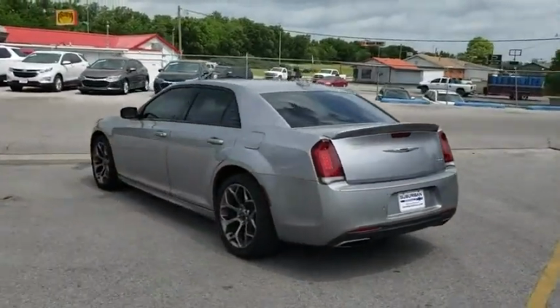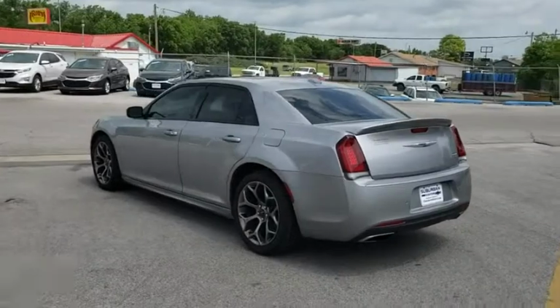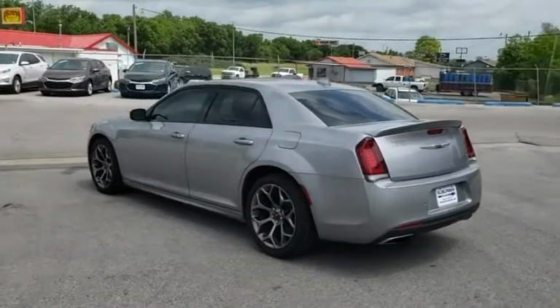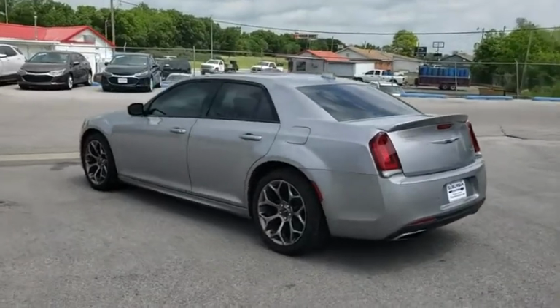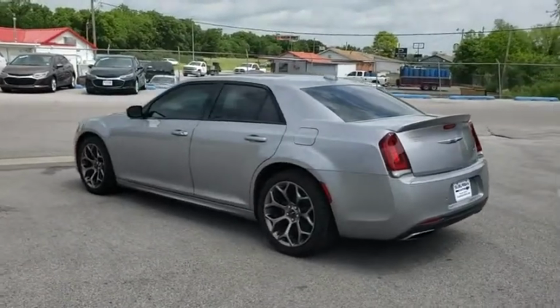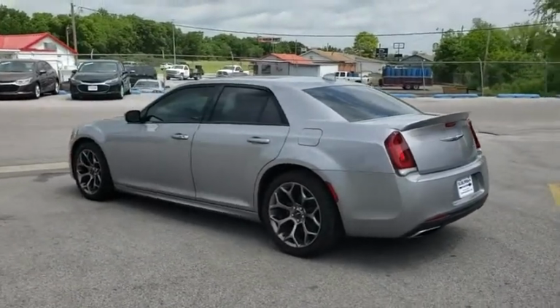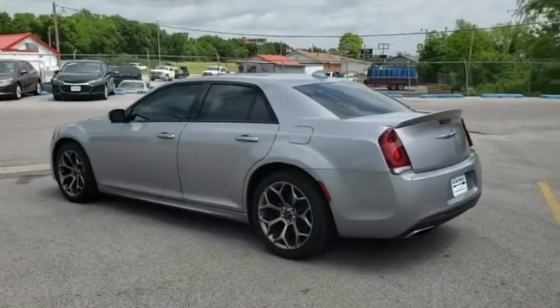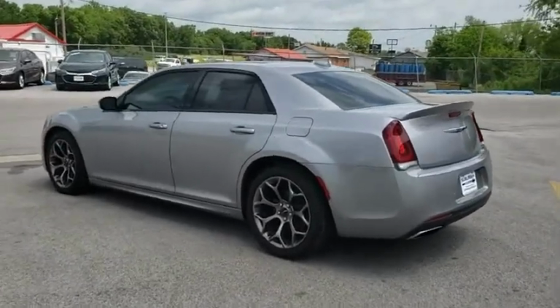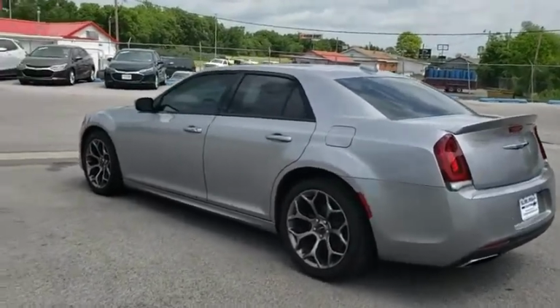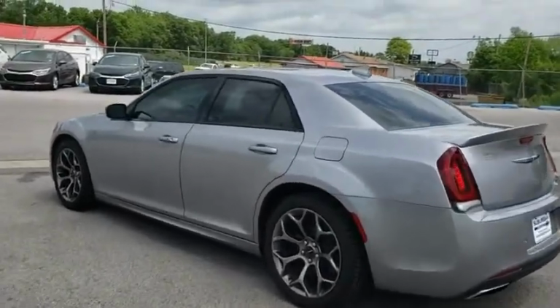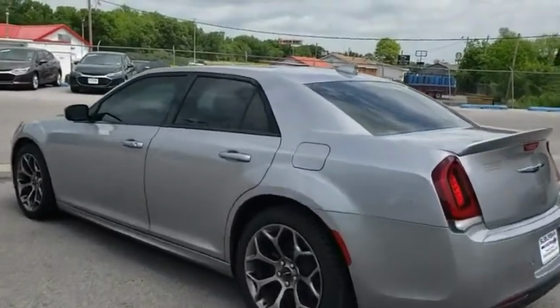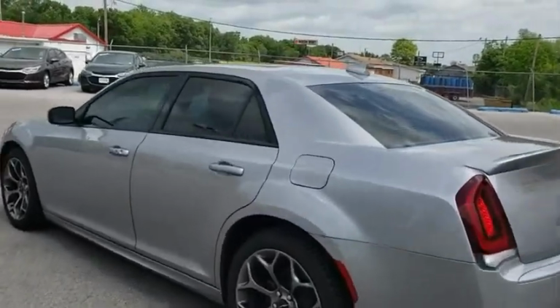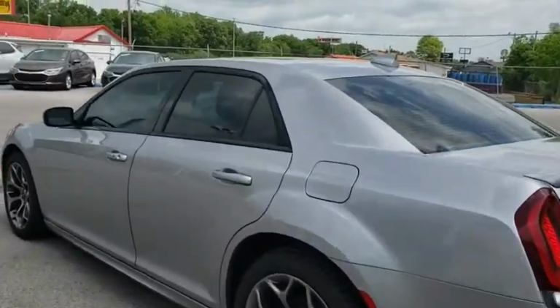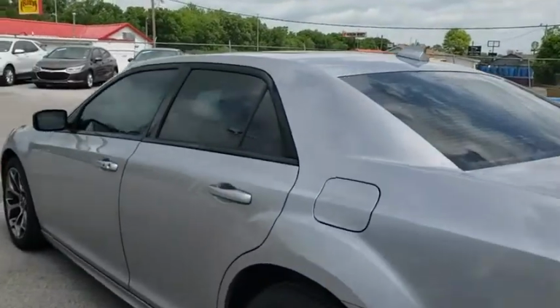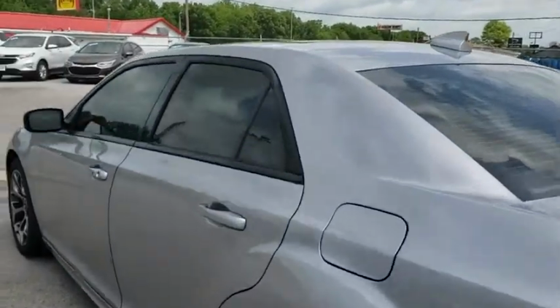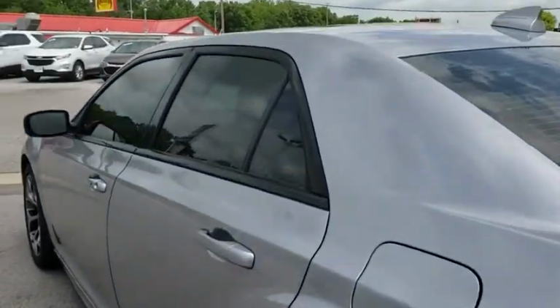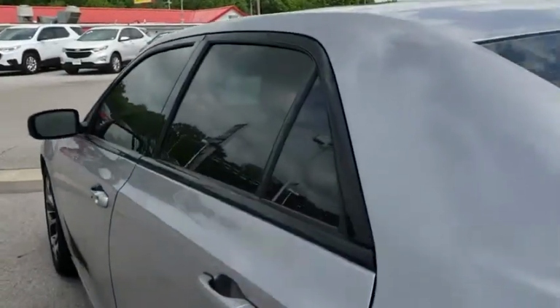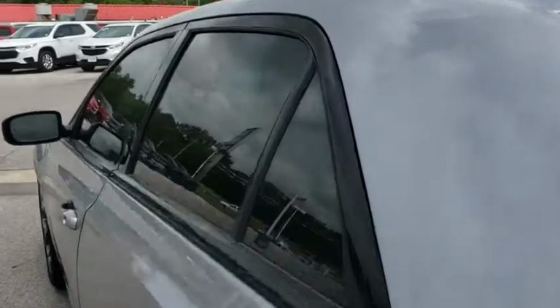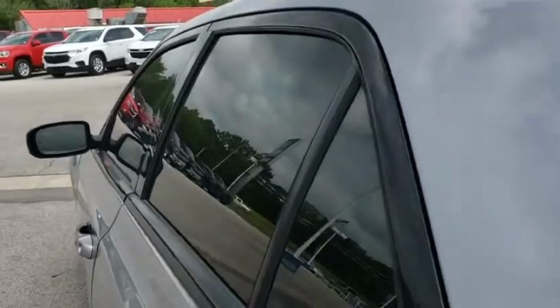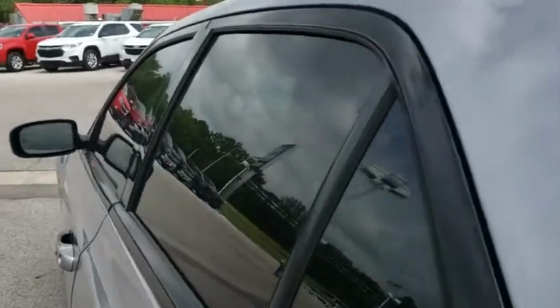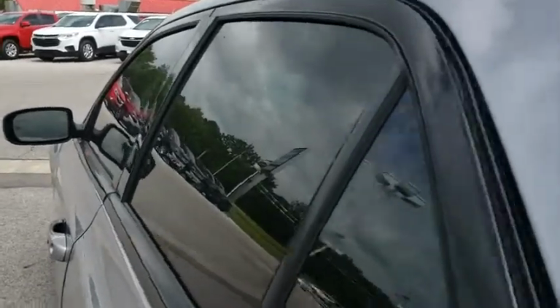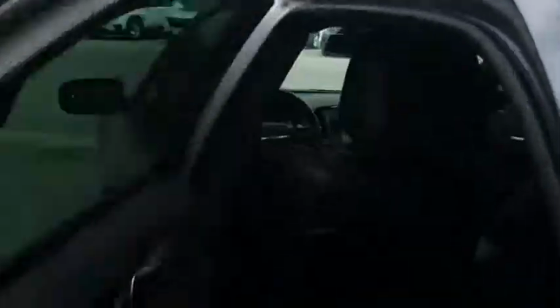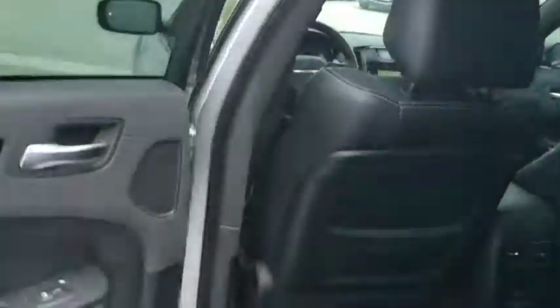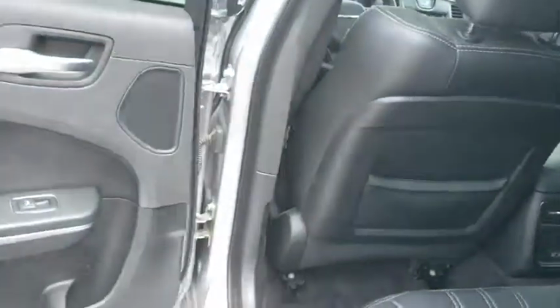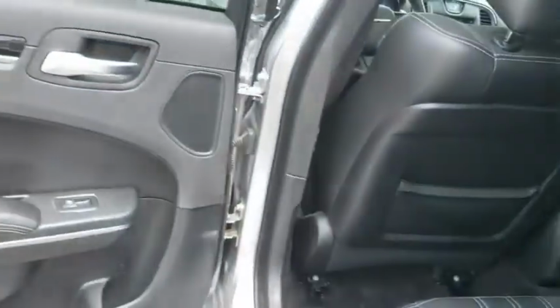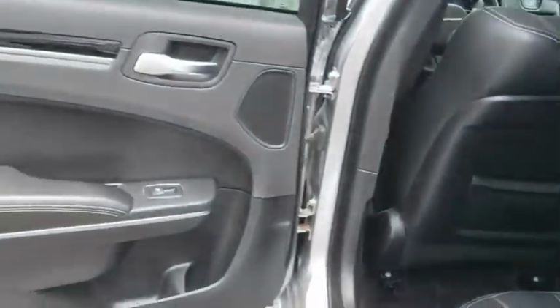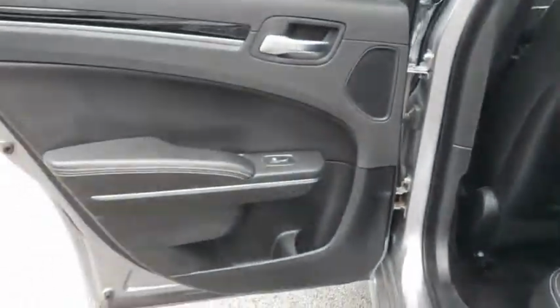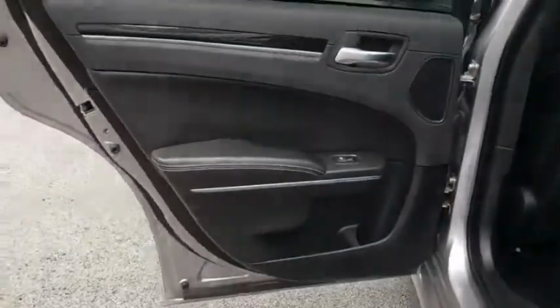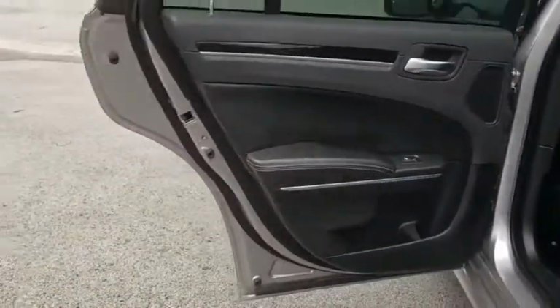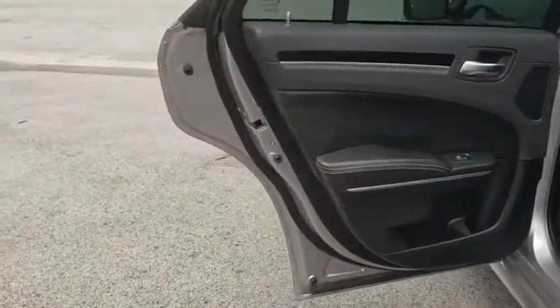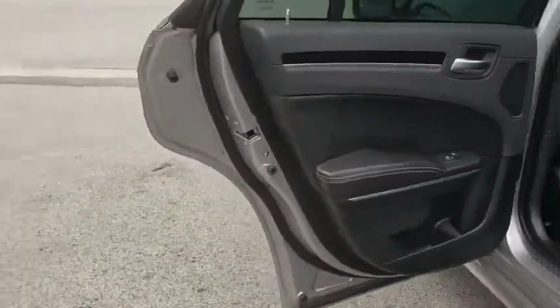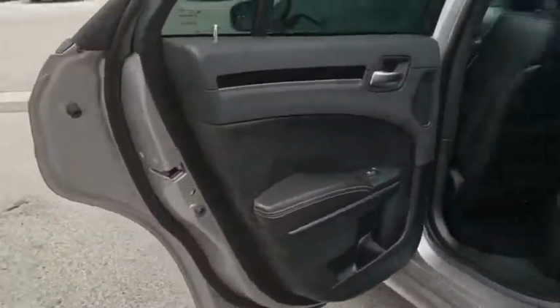Adjustable steering wheel, power steering, four wheel disc brakes, aluminum wheels, auto dimming rear view mirror, cruise control, keyless start, floor mats, premium sound system.